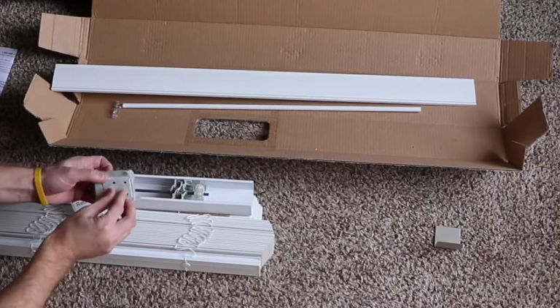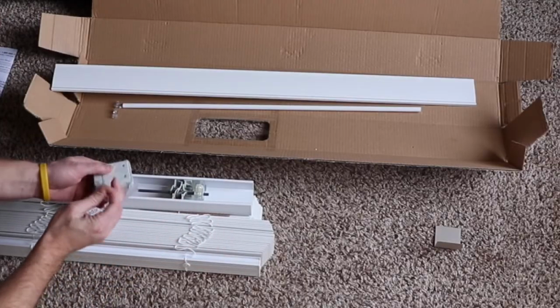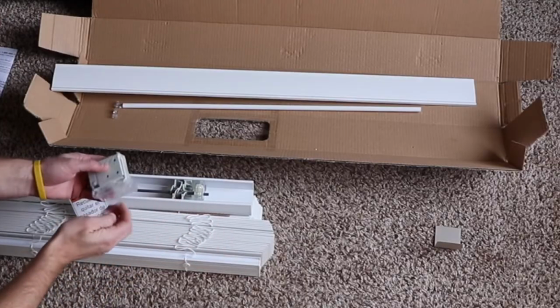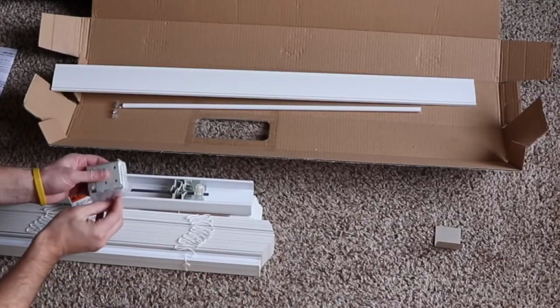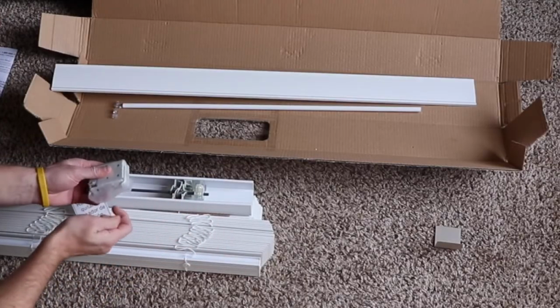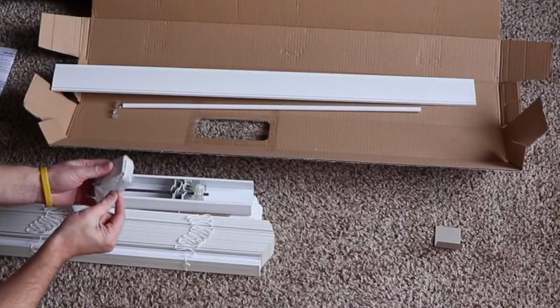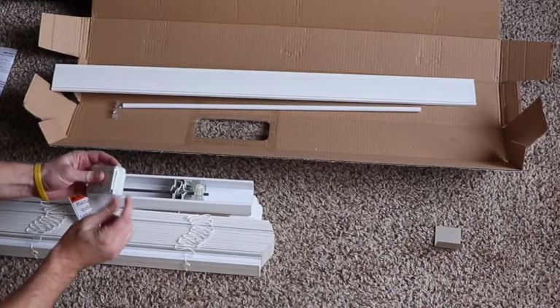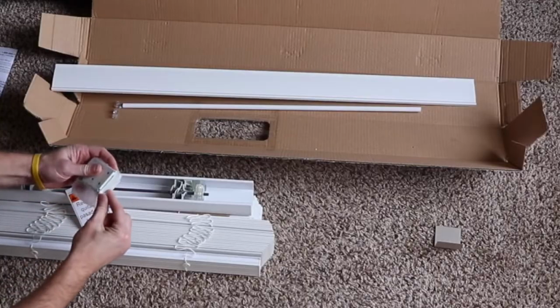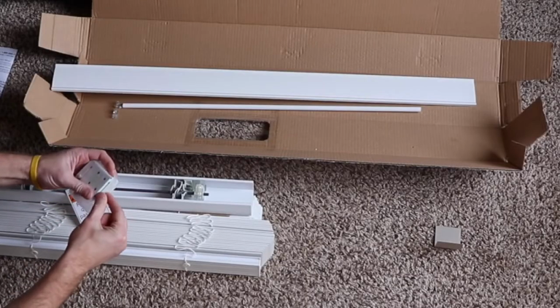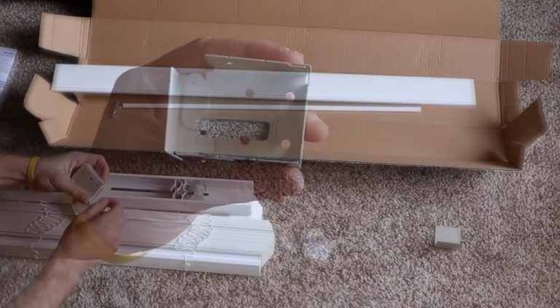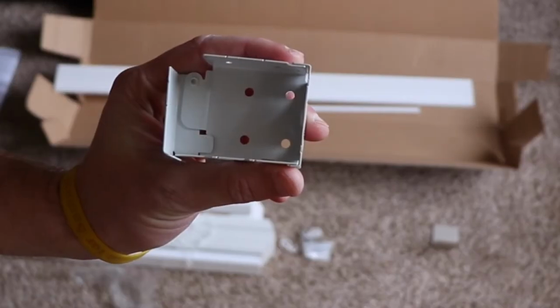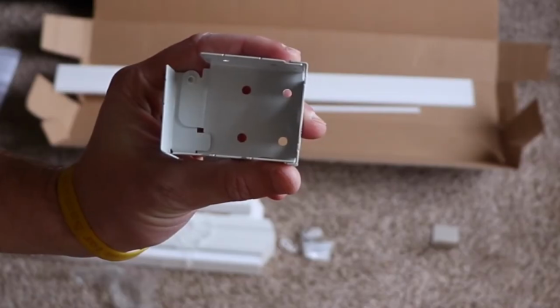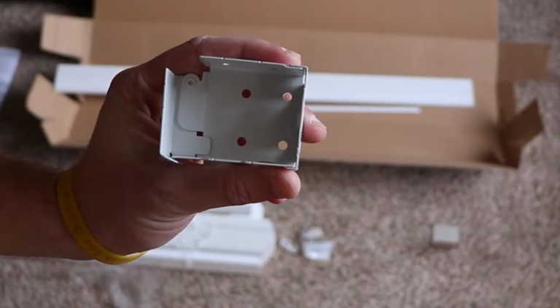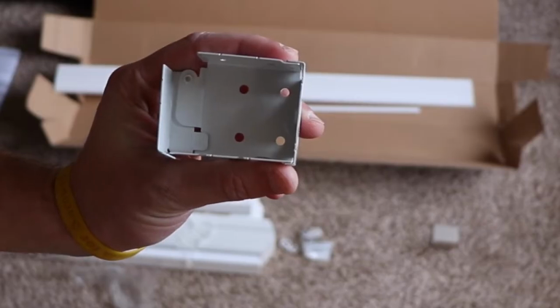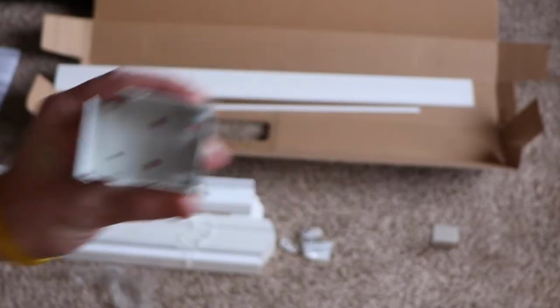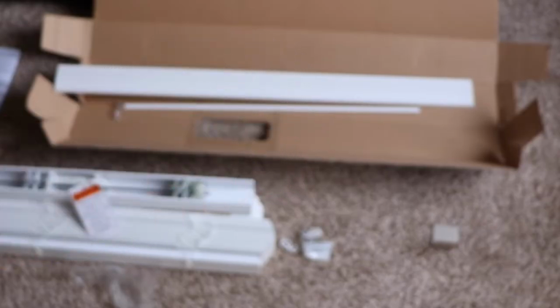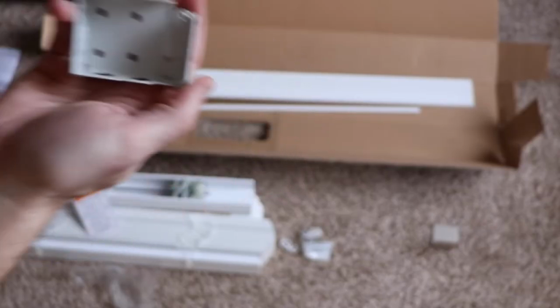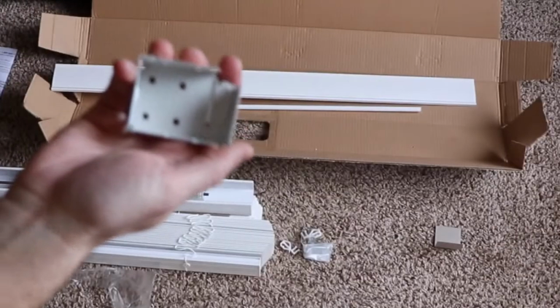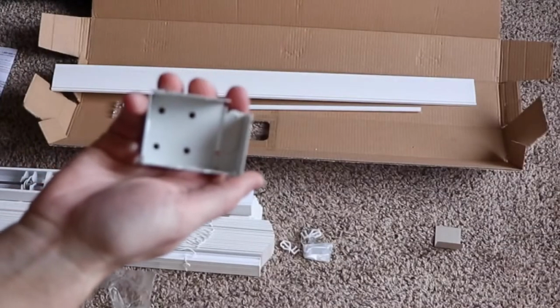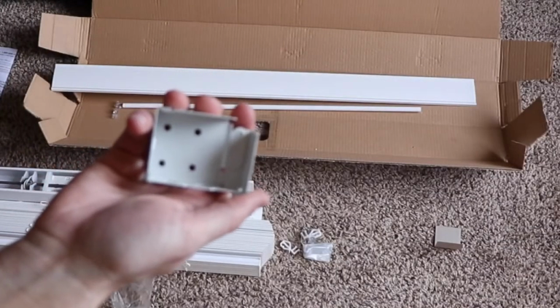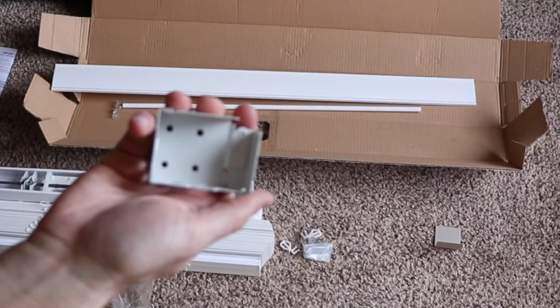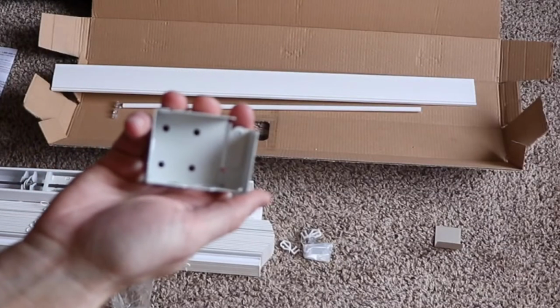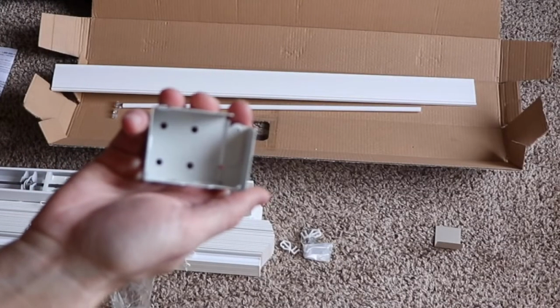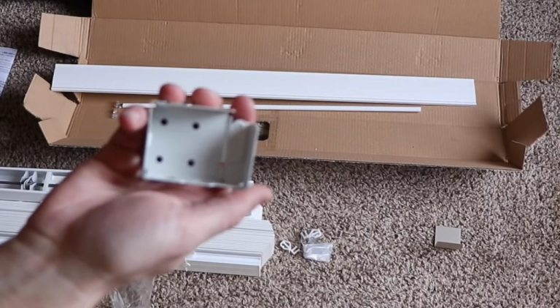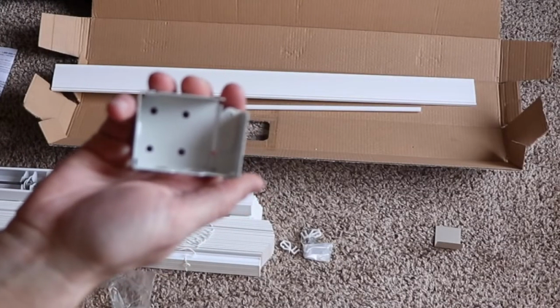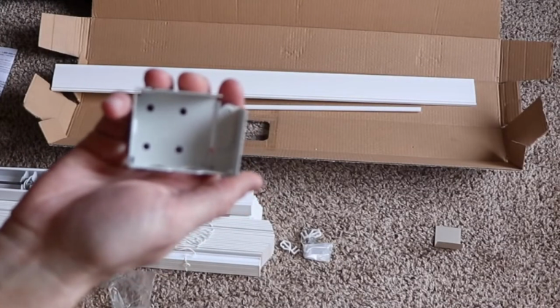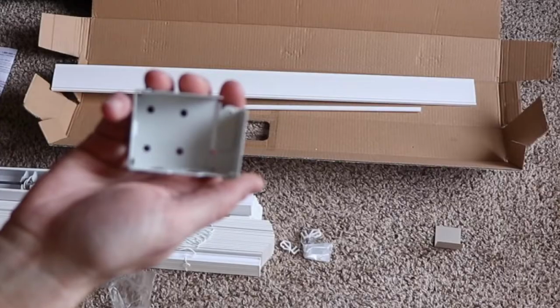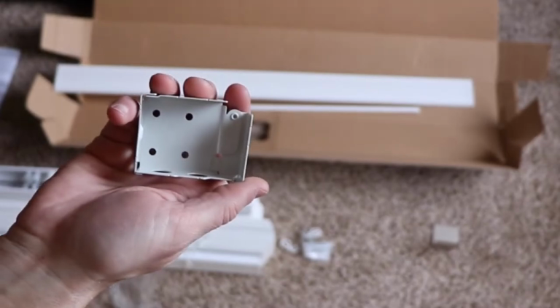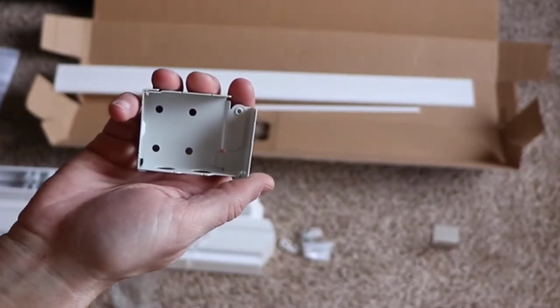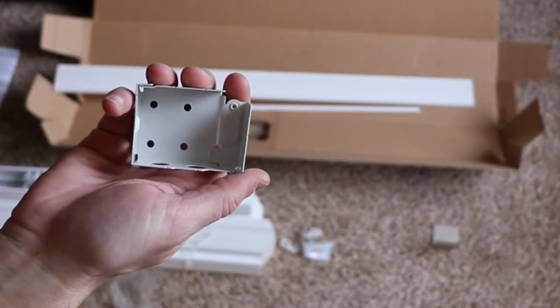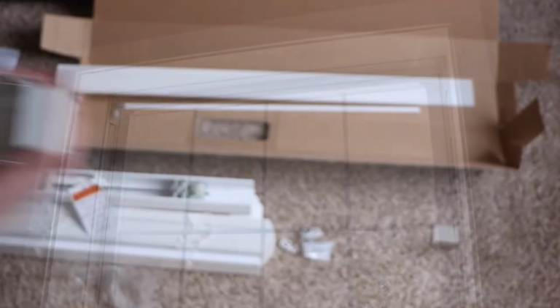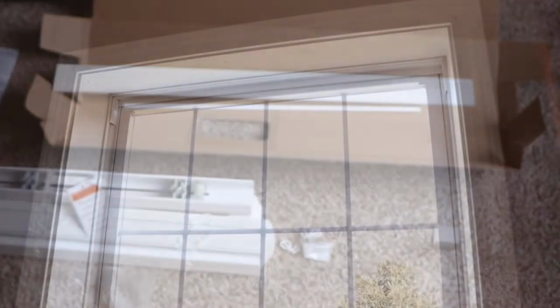Start by taking out the two left and right brackets from the packaging and the hardware that's located inside. It's a little bit hard to see, but this is the left hand bracket and this is the right hand bracket — they're both stamped on the inside of the bracket itself.